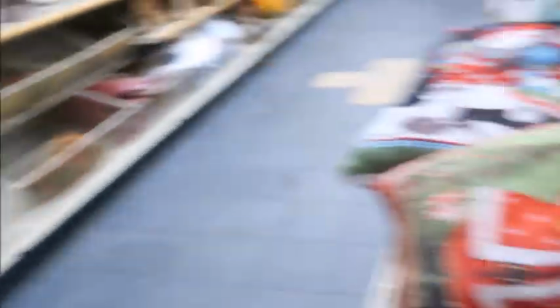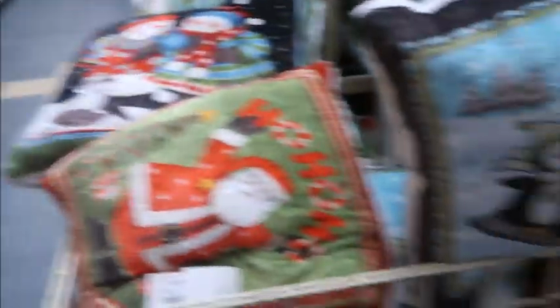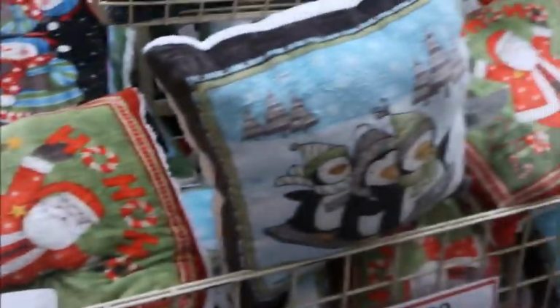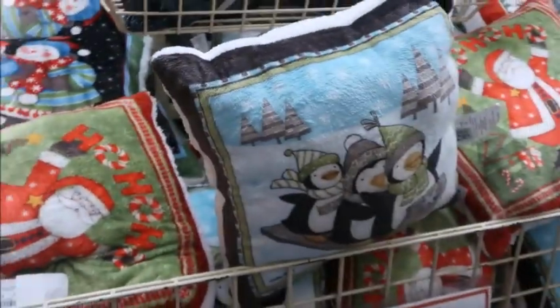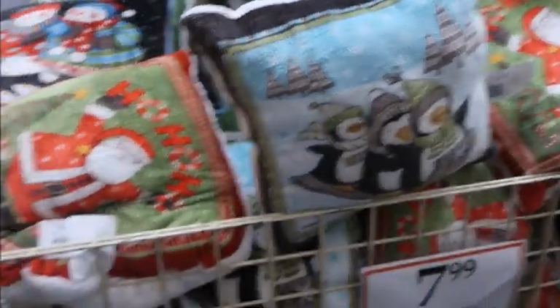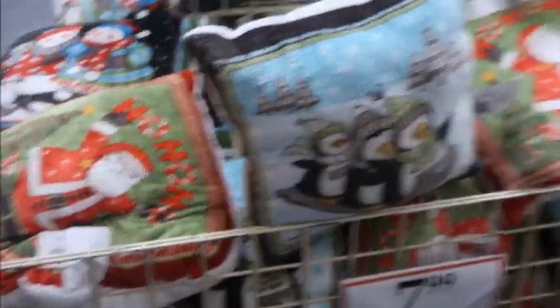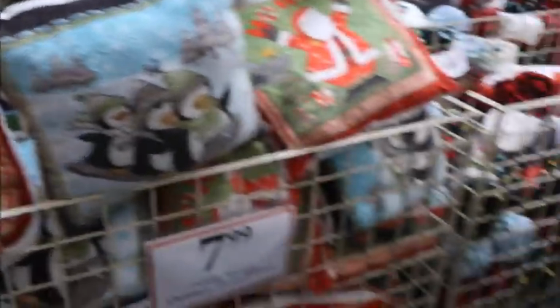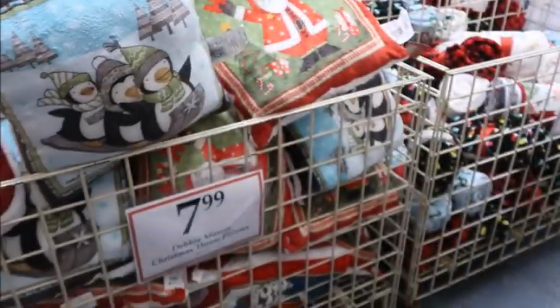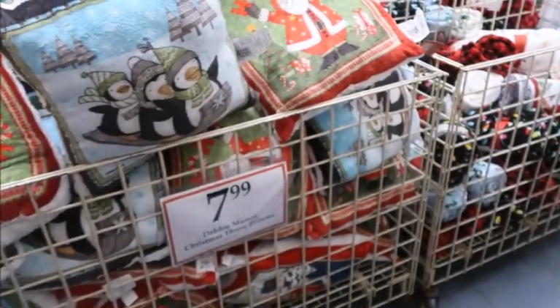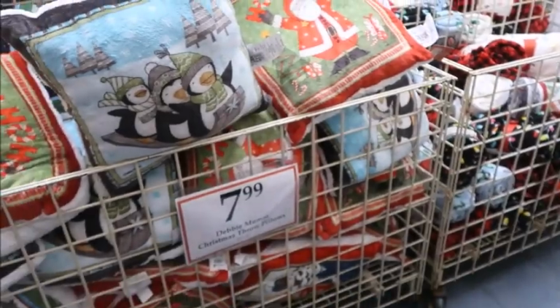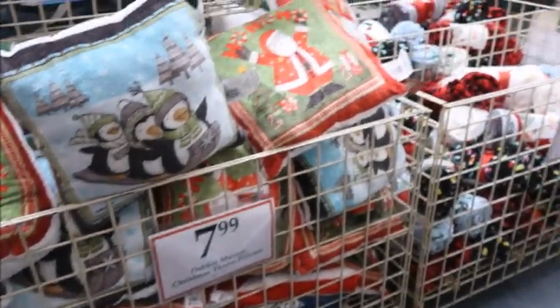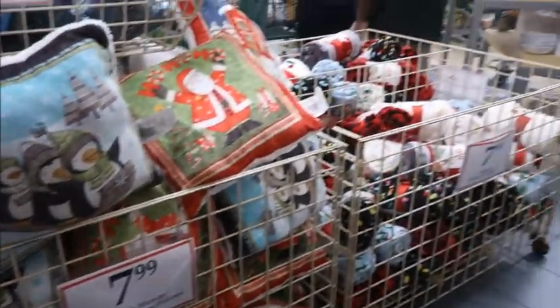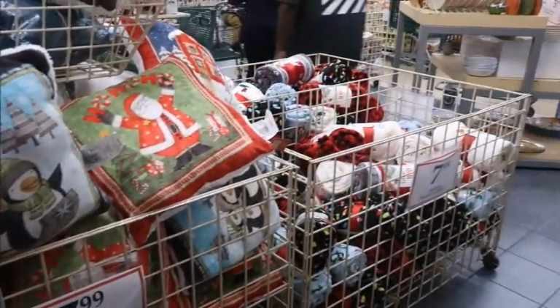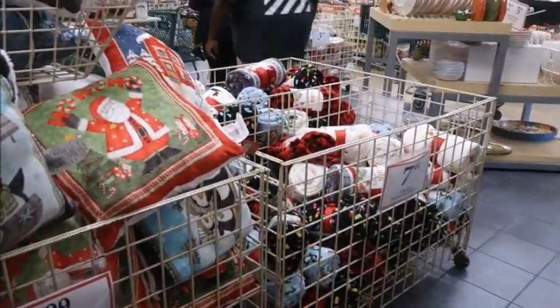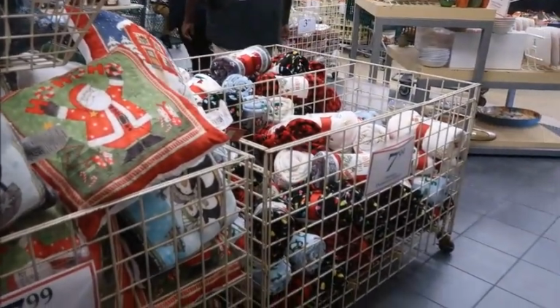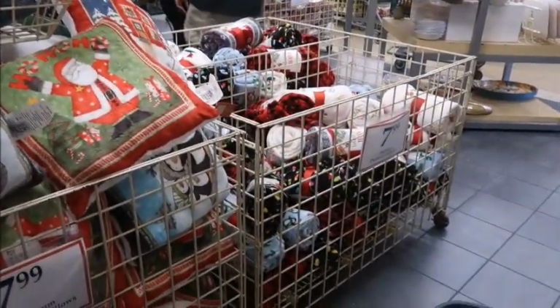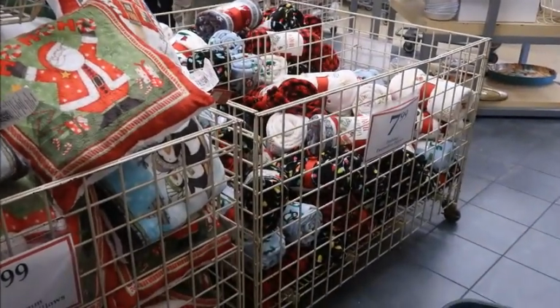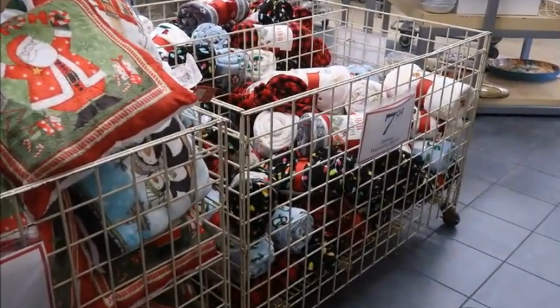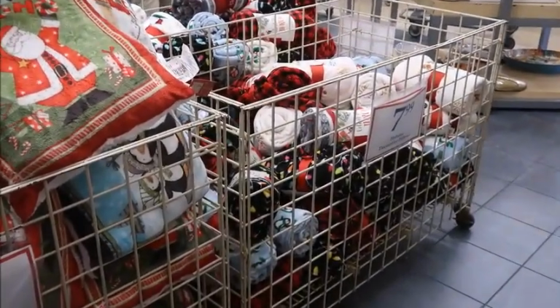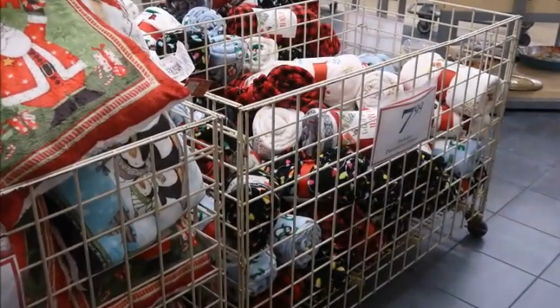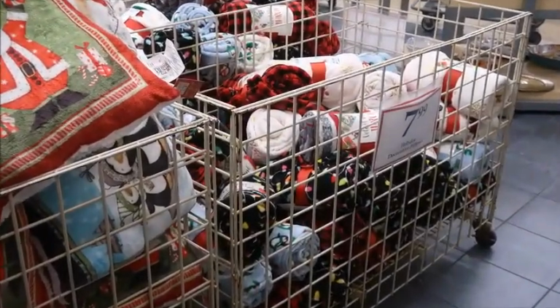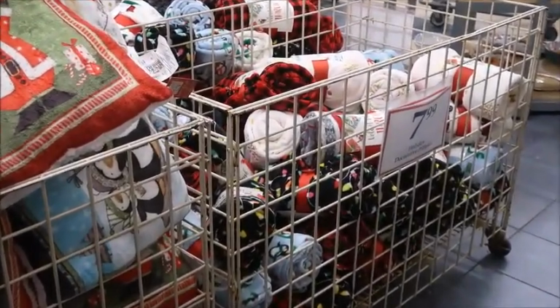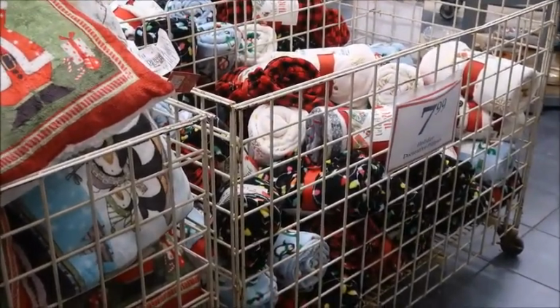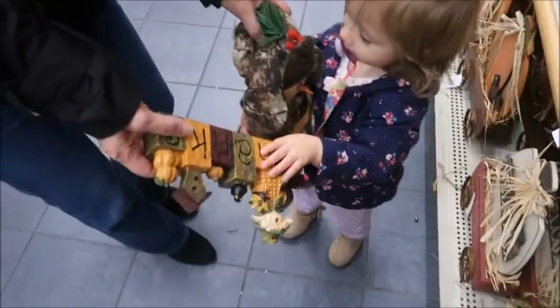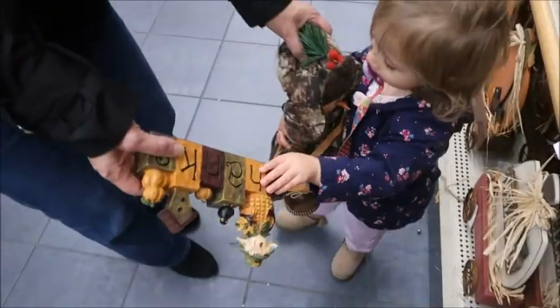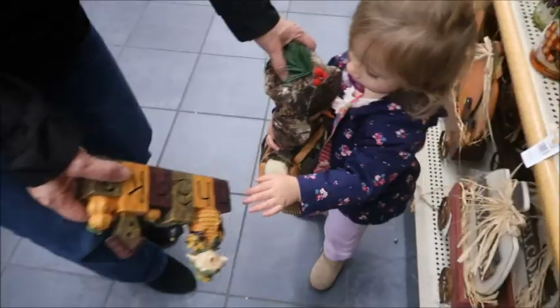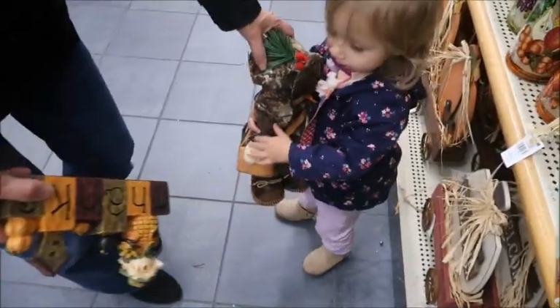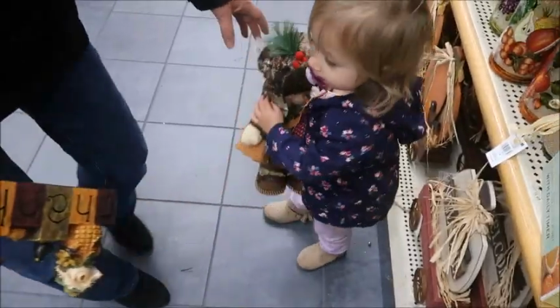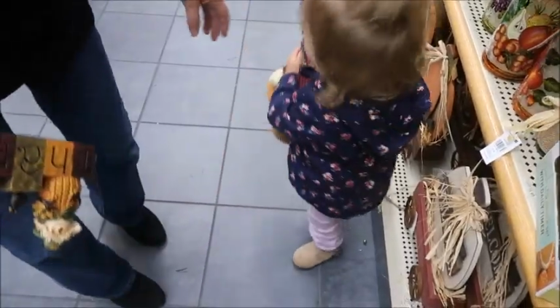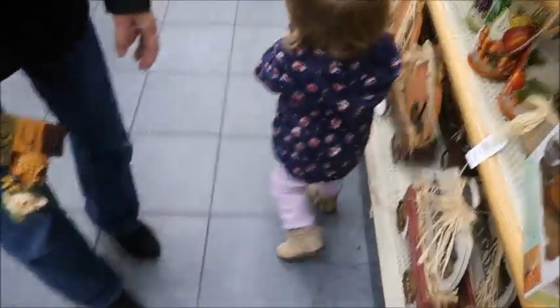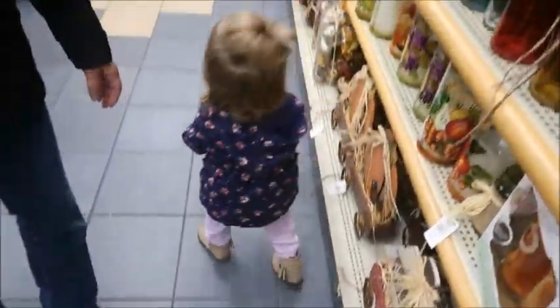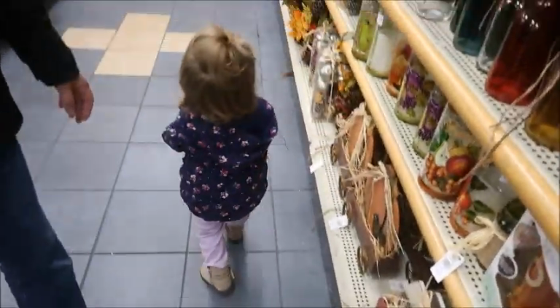My daughter, on the other hand, she was all about the camouflage snowman and she would not let us put it back, so we ended up taking it home.